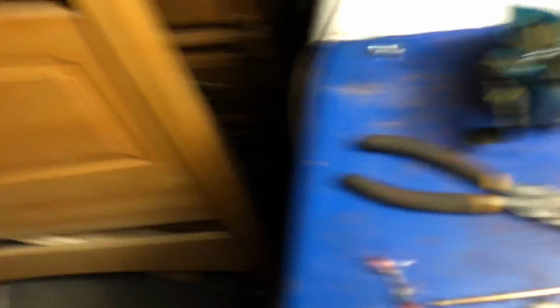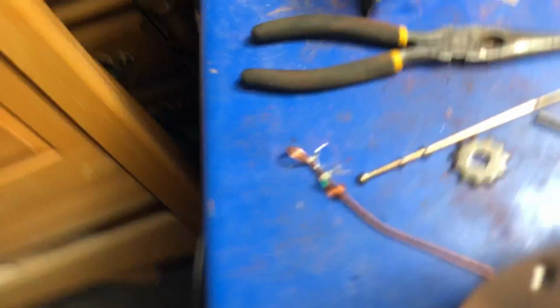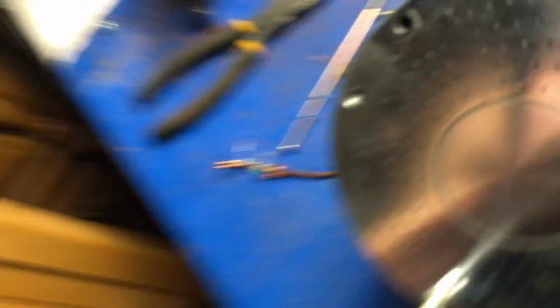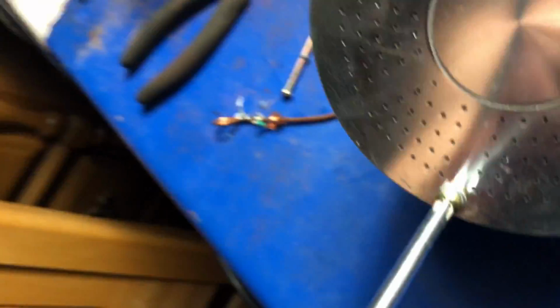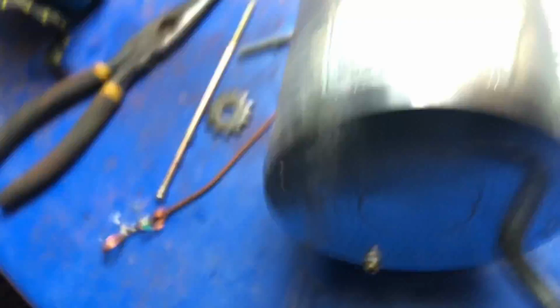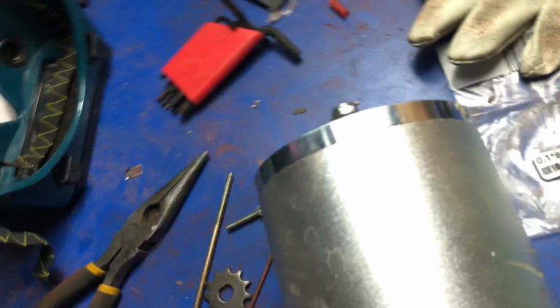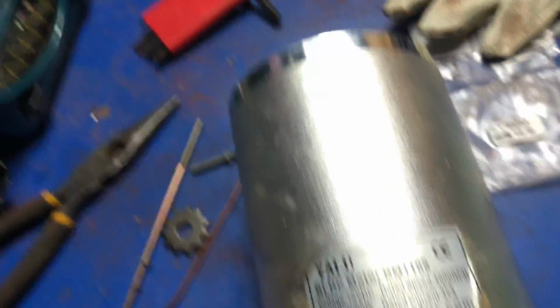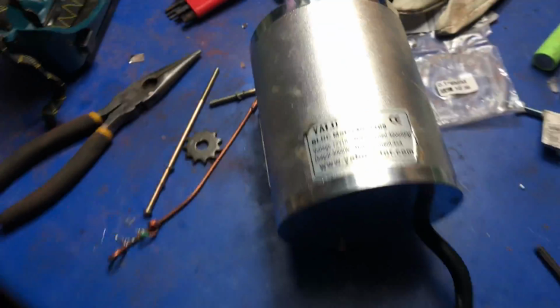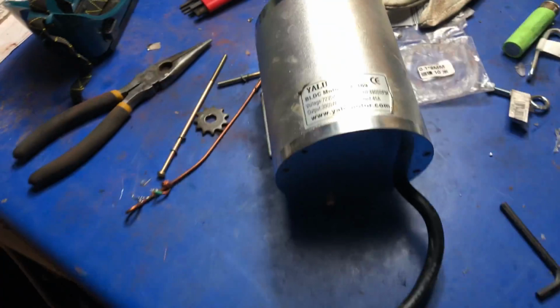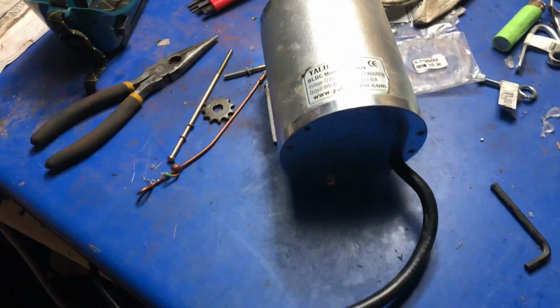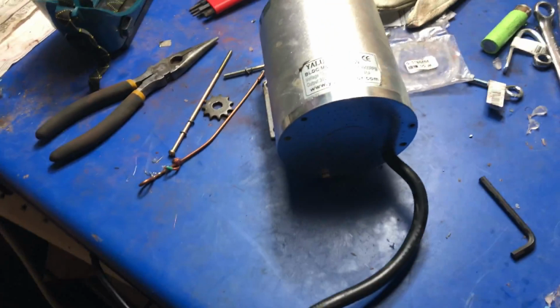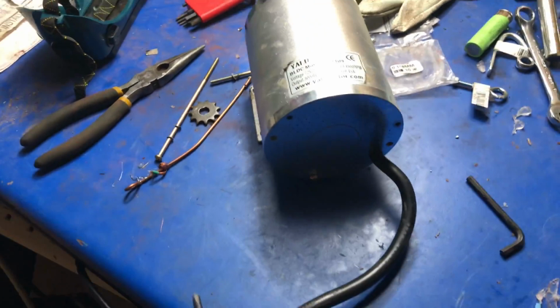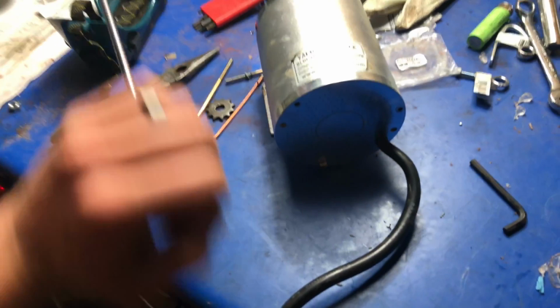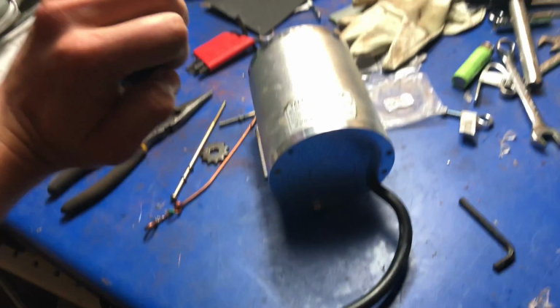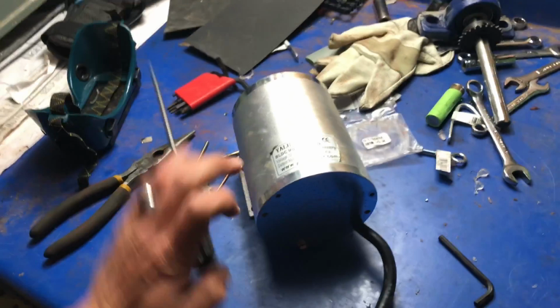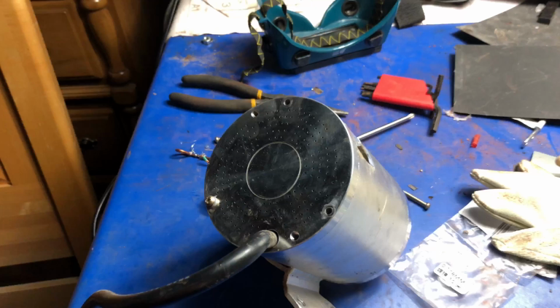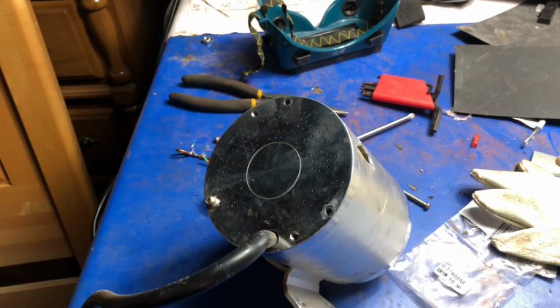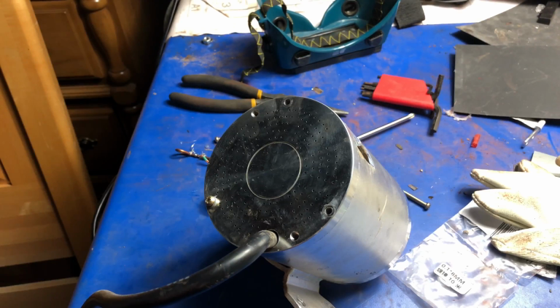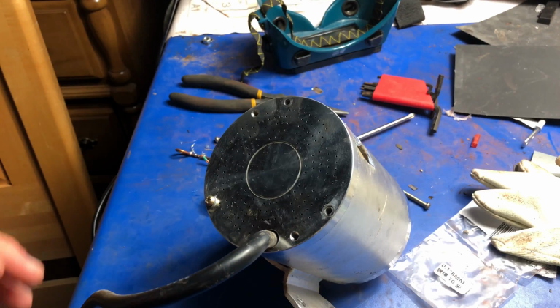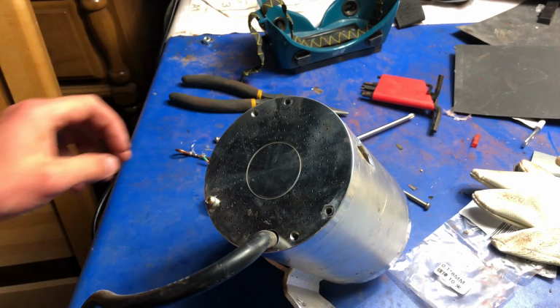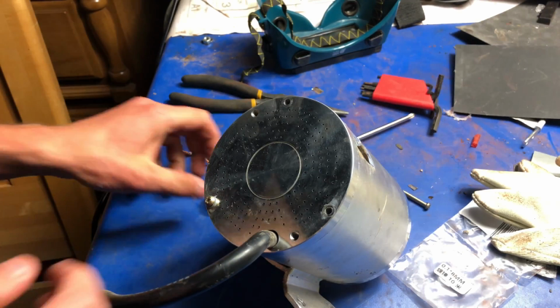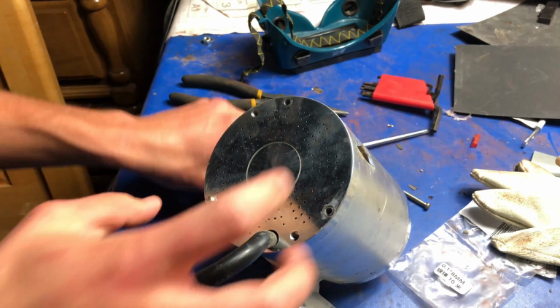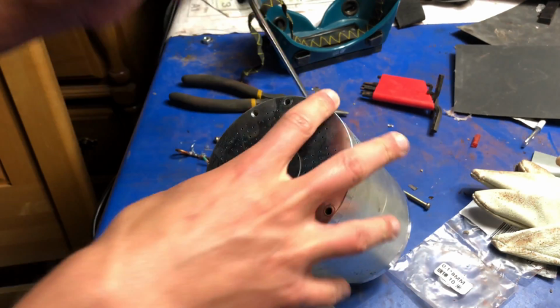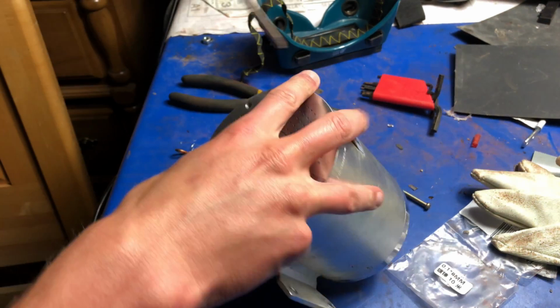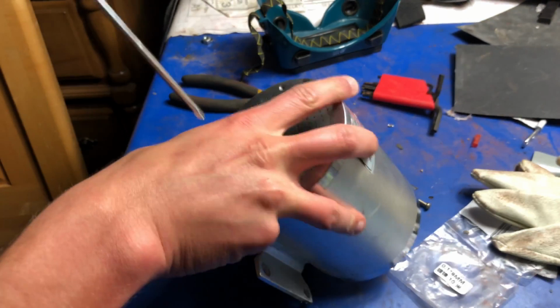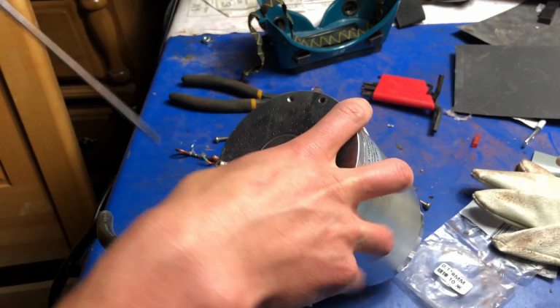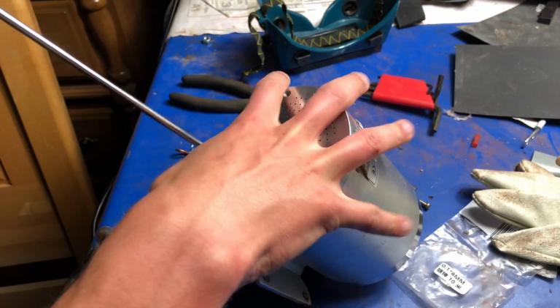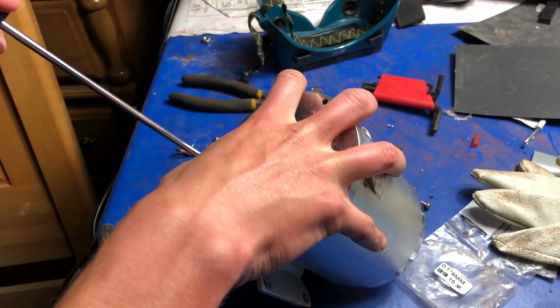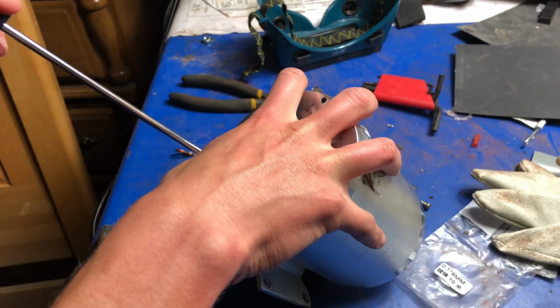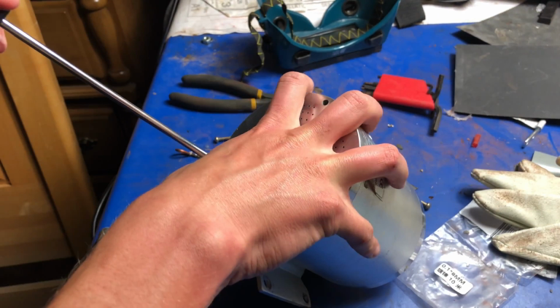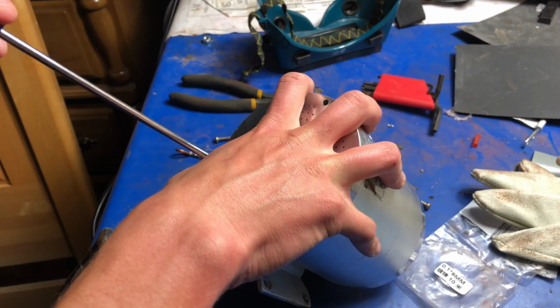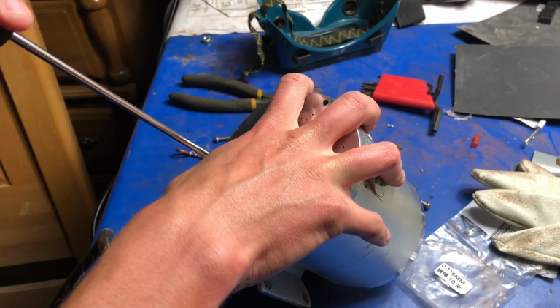Pretty hard to do this one-handed, so give me a second. Alright, let's take a look inside of here.